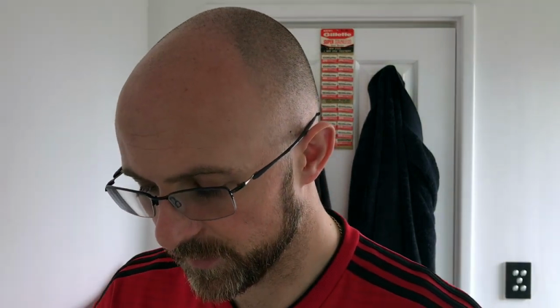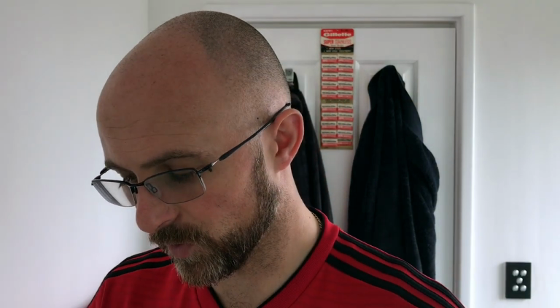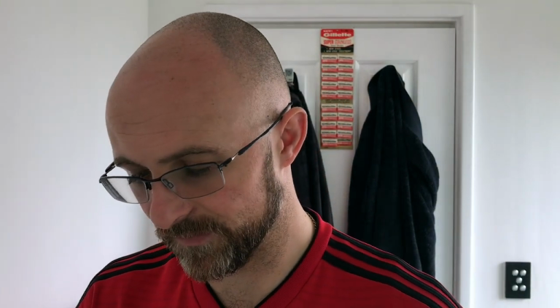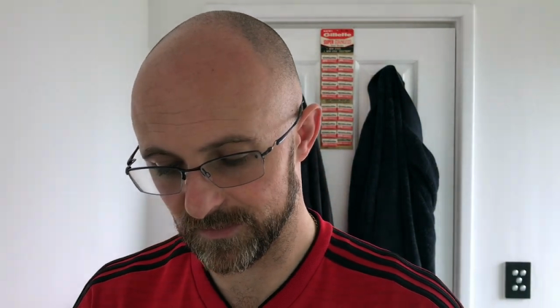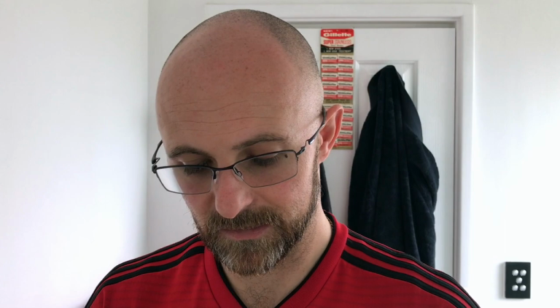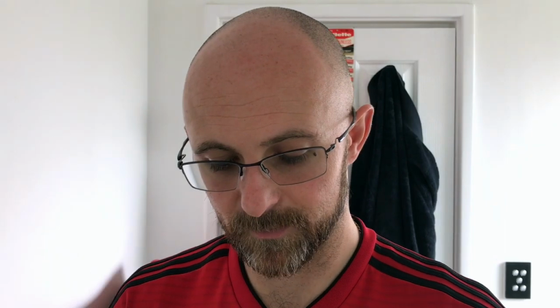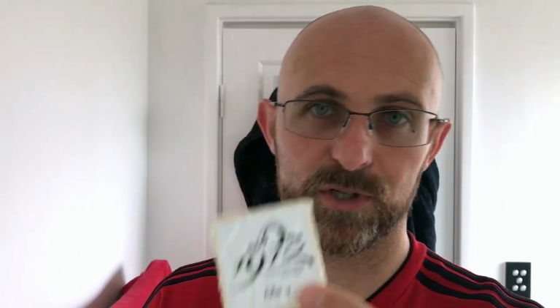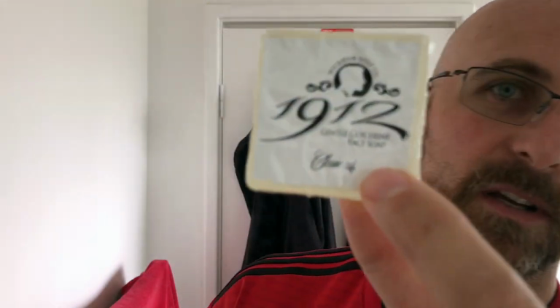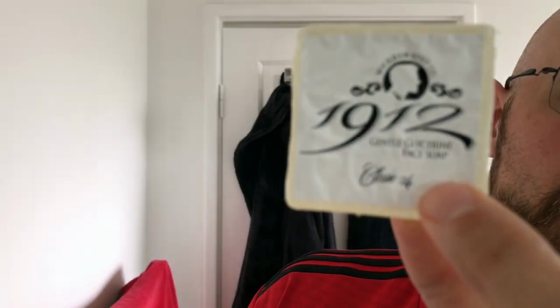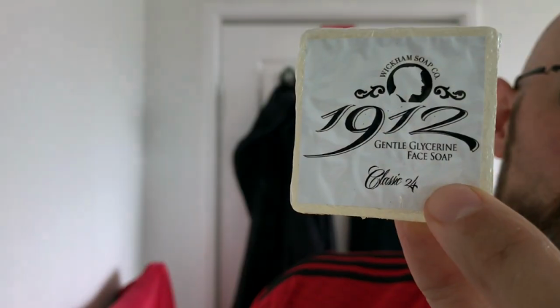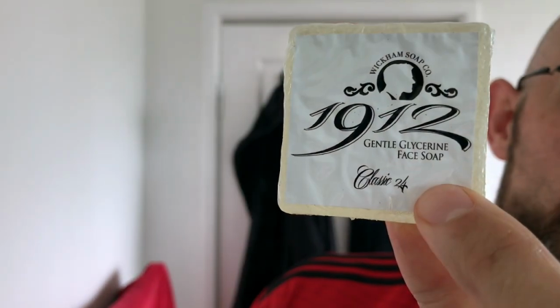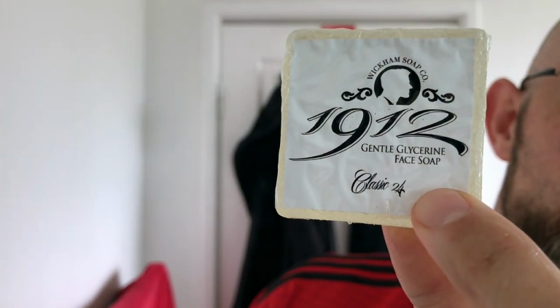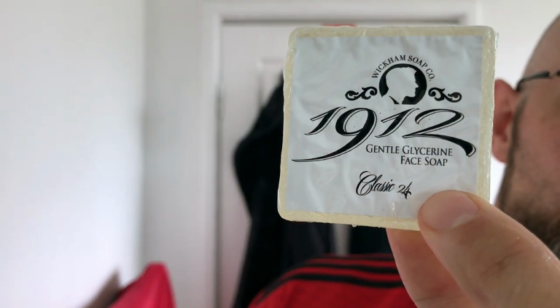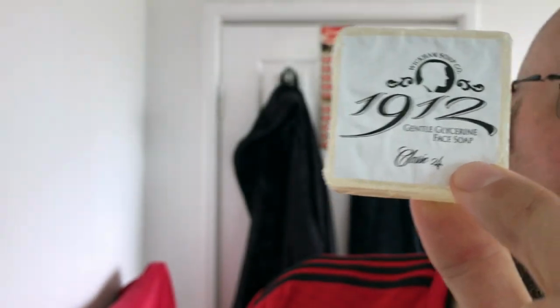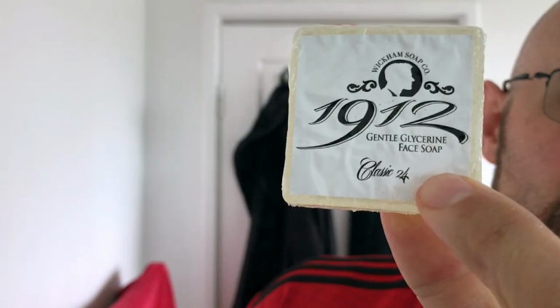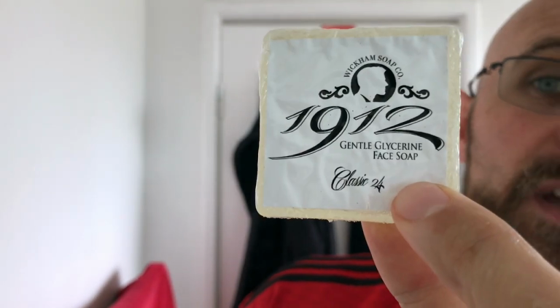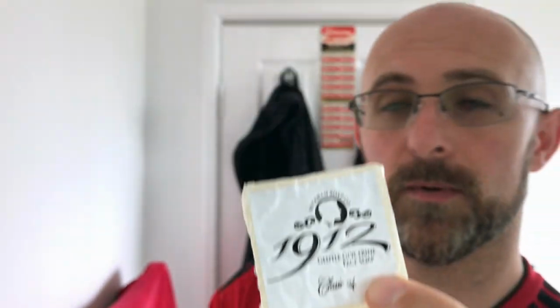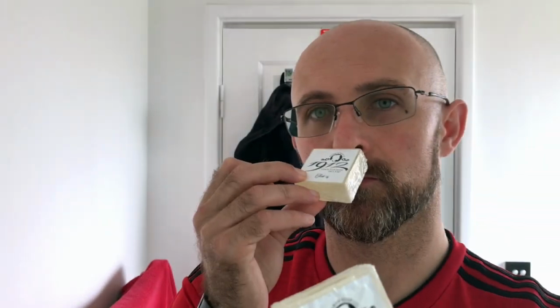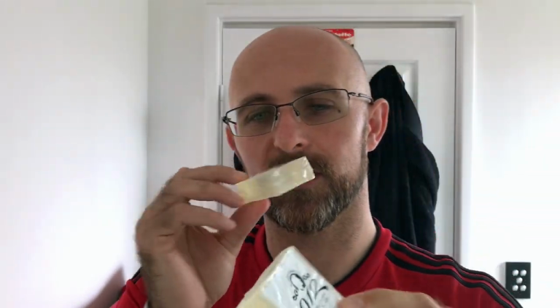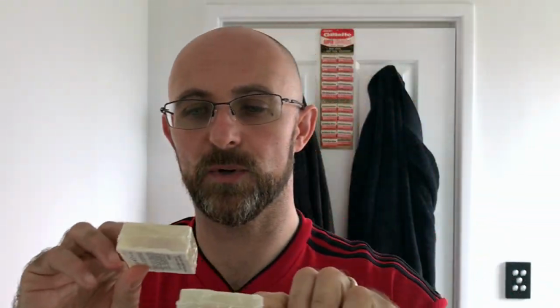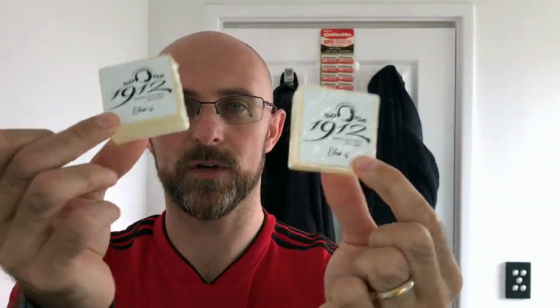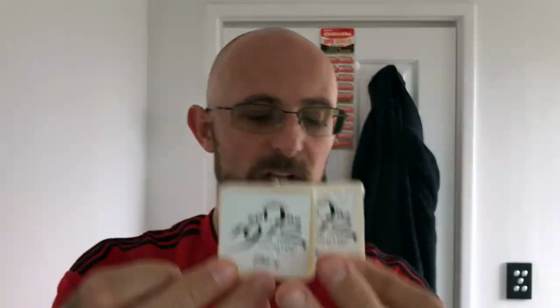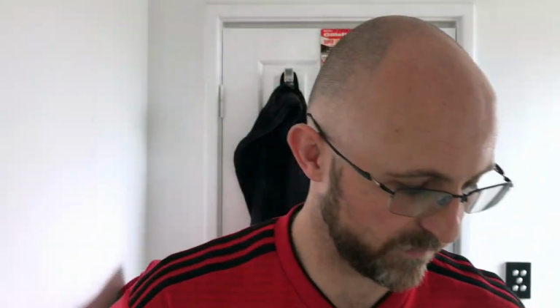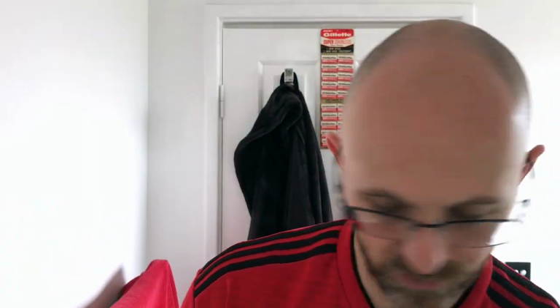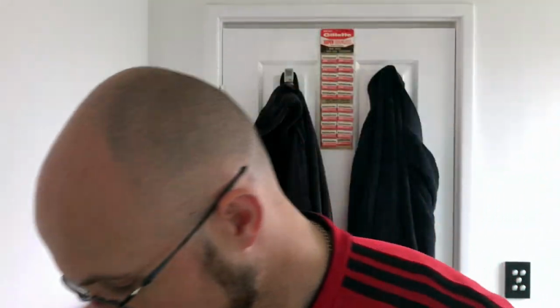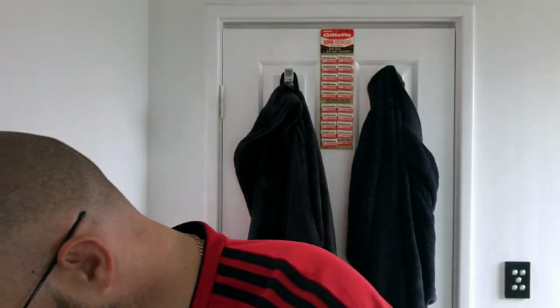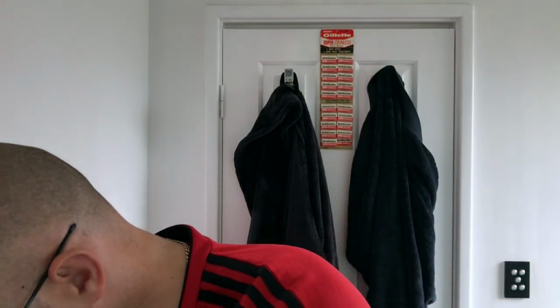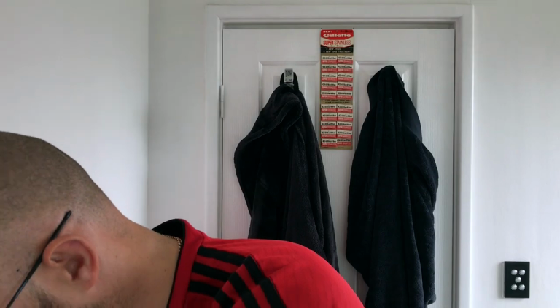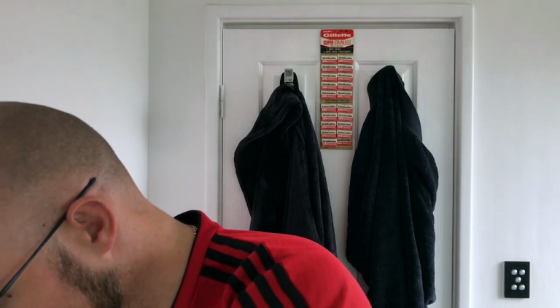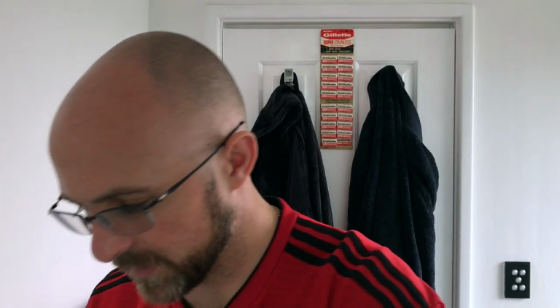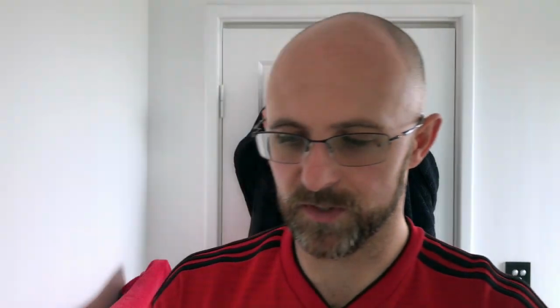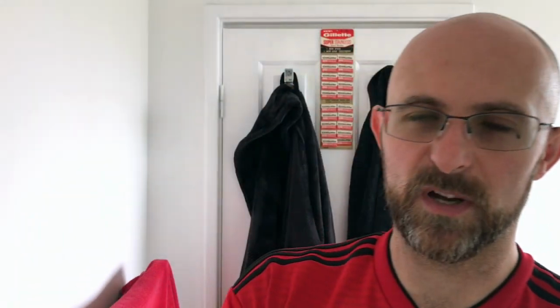These are for the wife and my daughter. It is Wickham 1912 Glycerin Face Silk, Classic 24 — two Classic 24s. And there should be another one in here... there is.